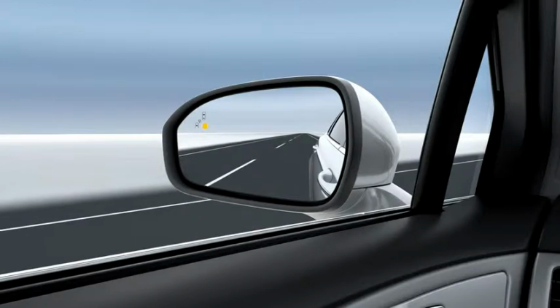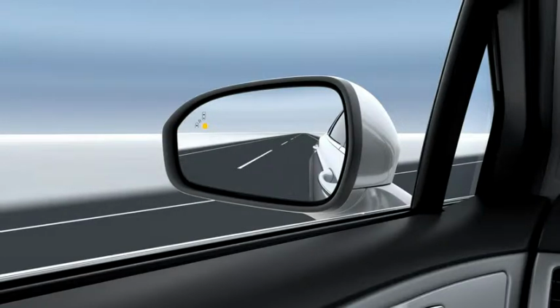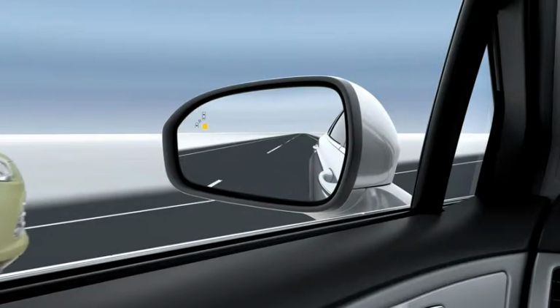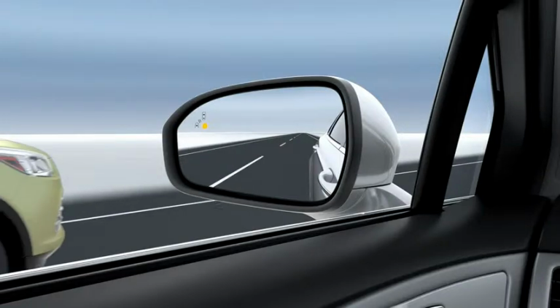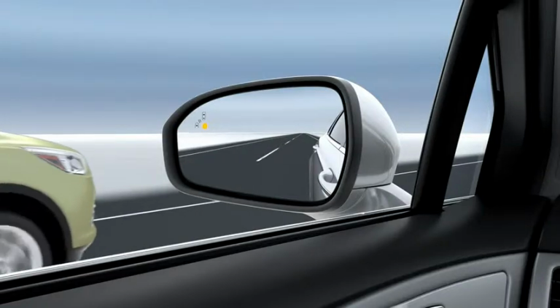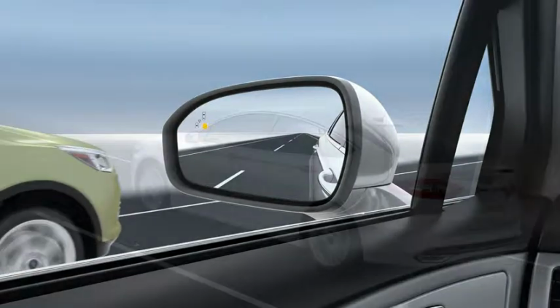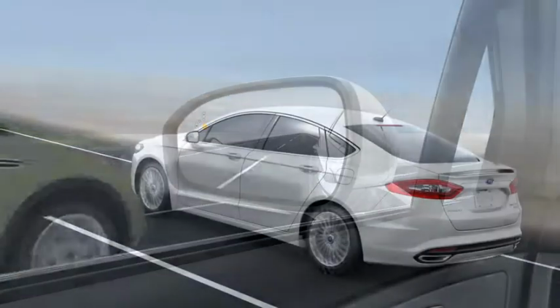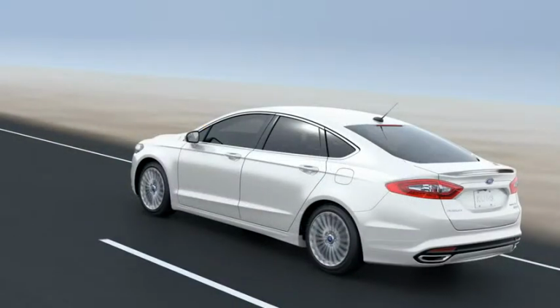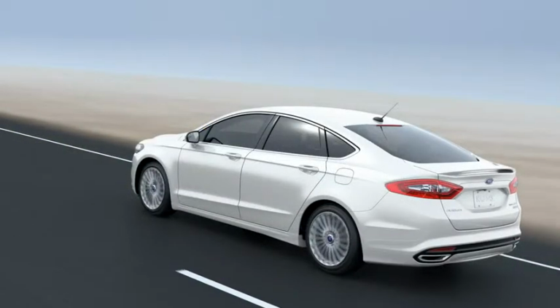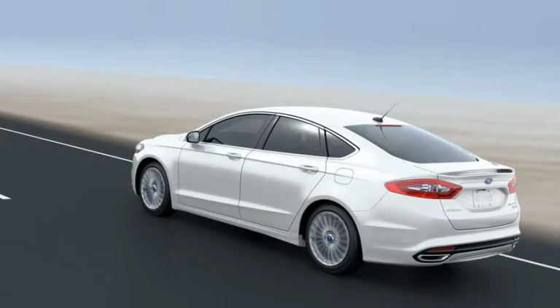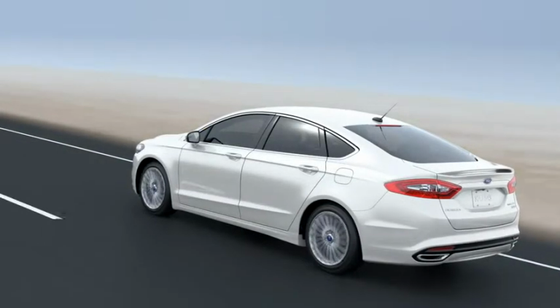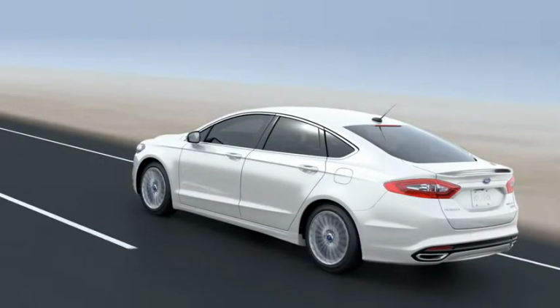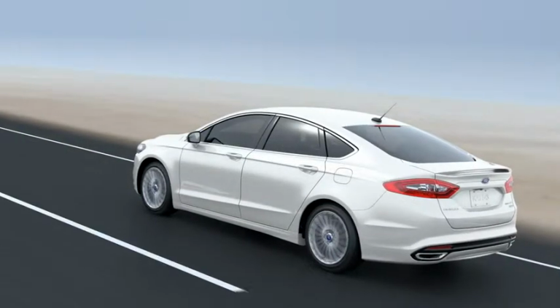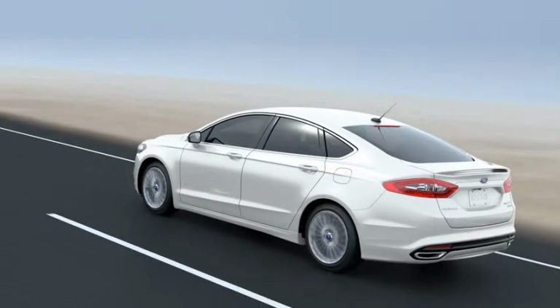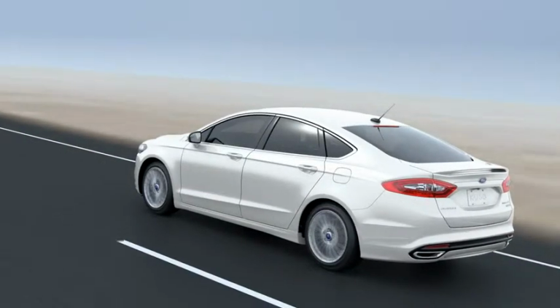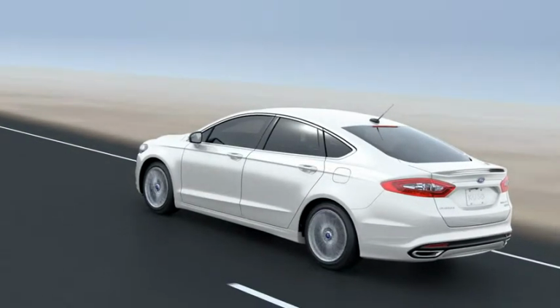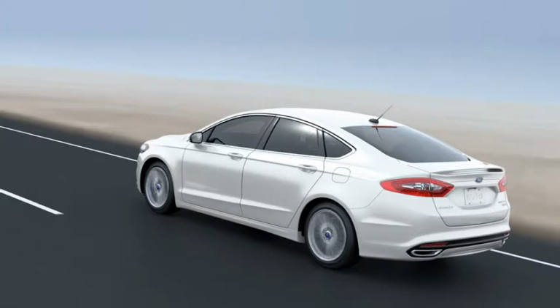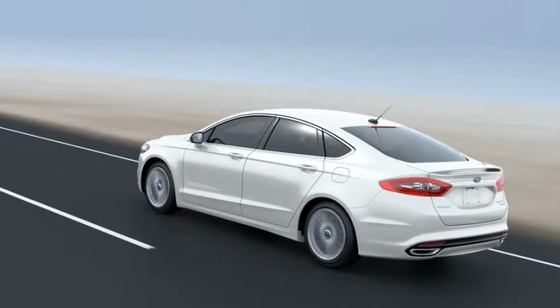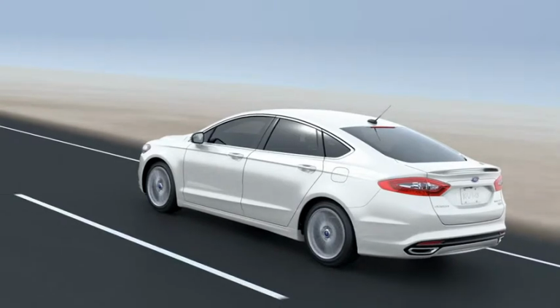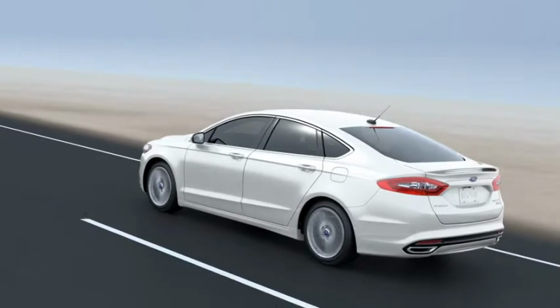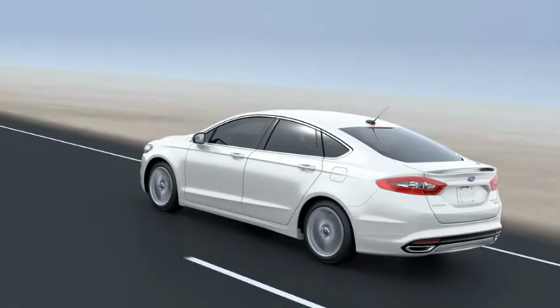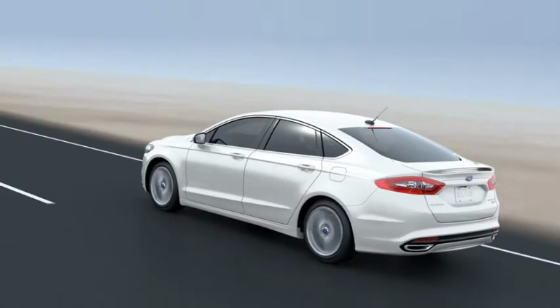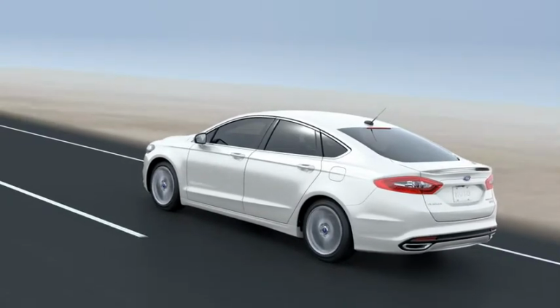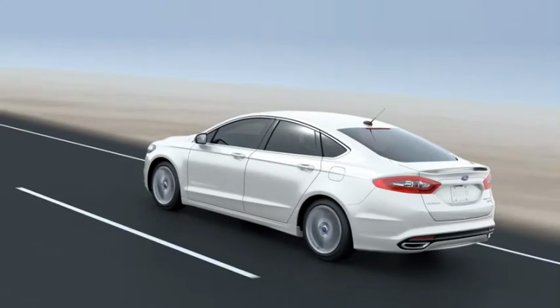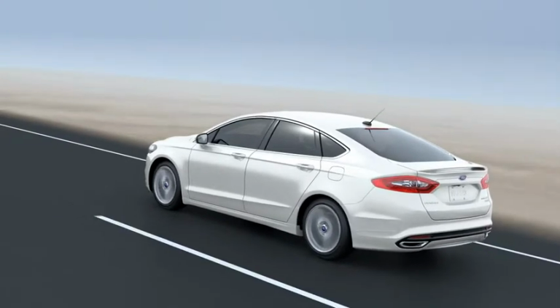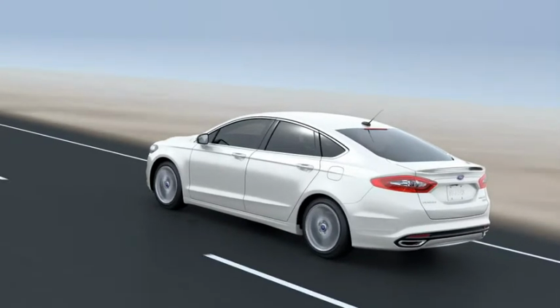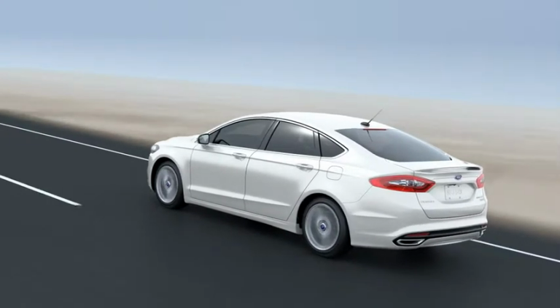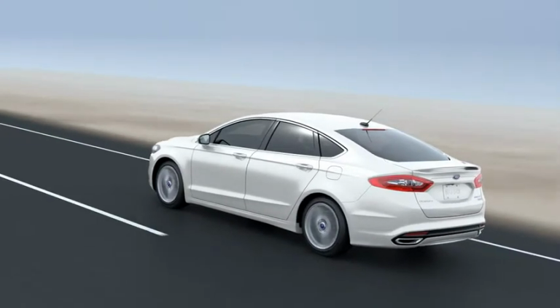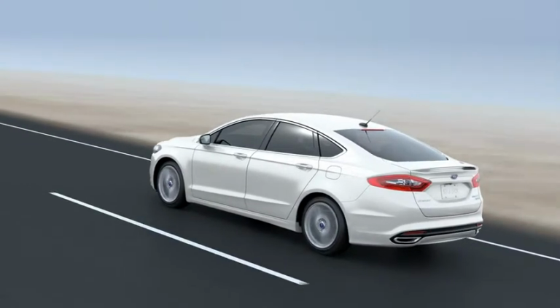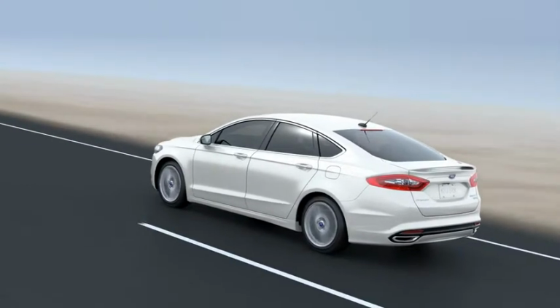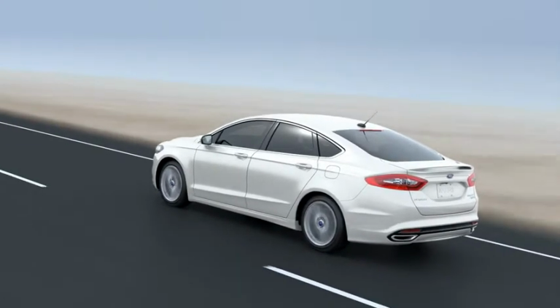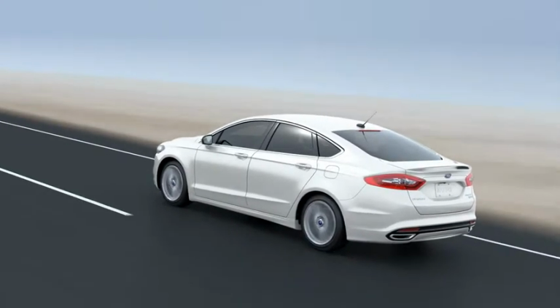And remember, the system only warns you of motorized vehicles. It does not detect bicycles, walkers, or other objects.